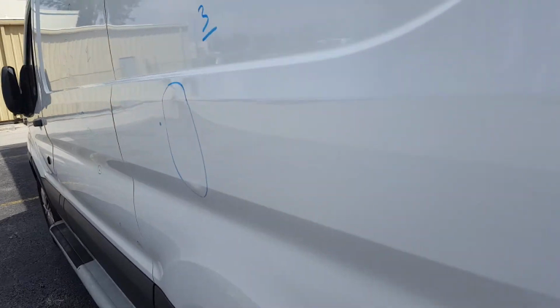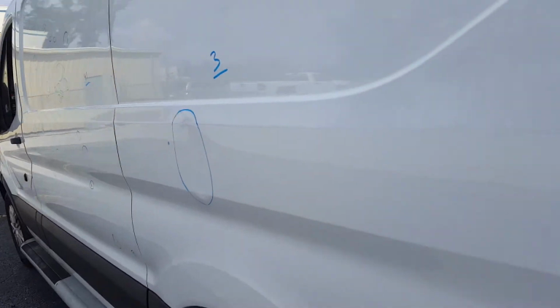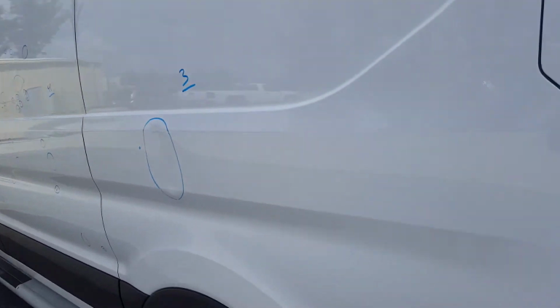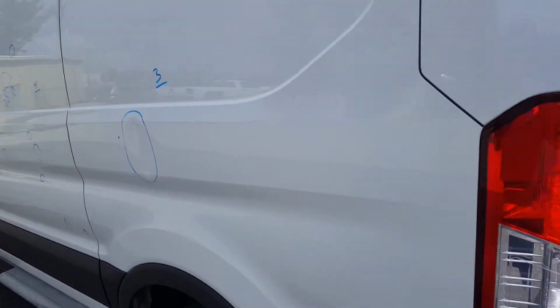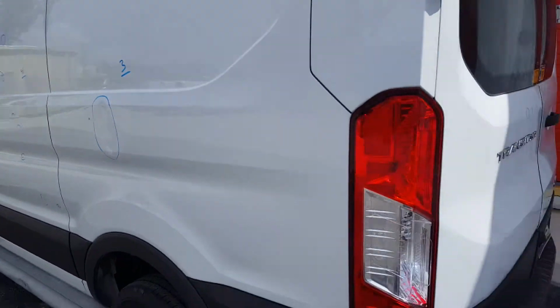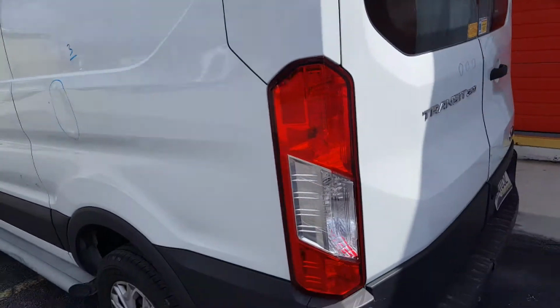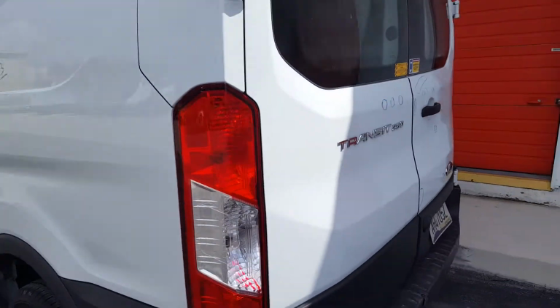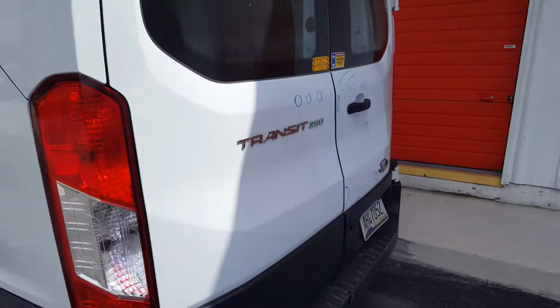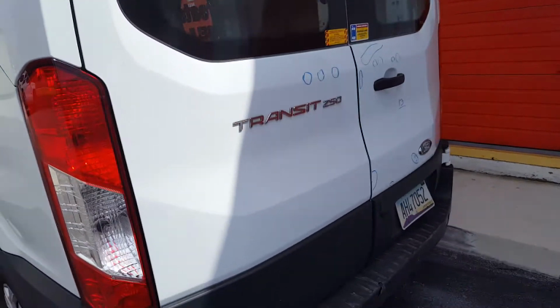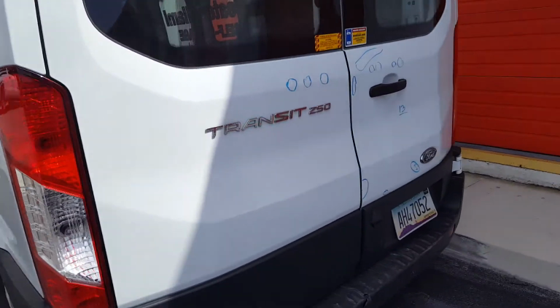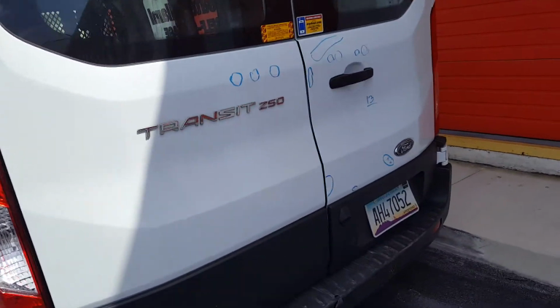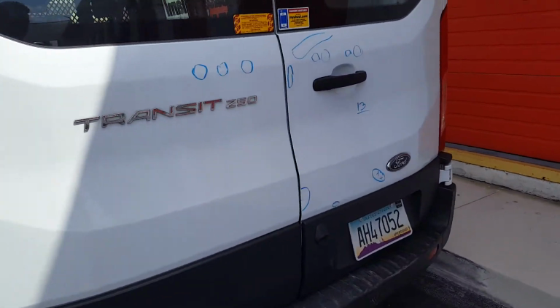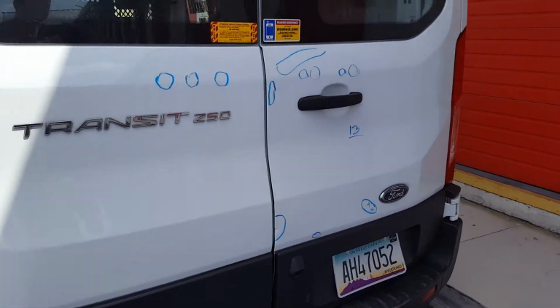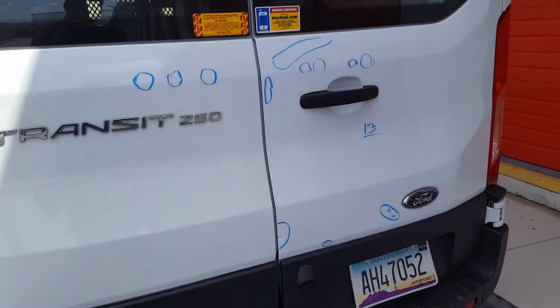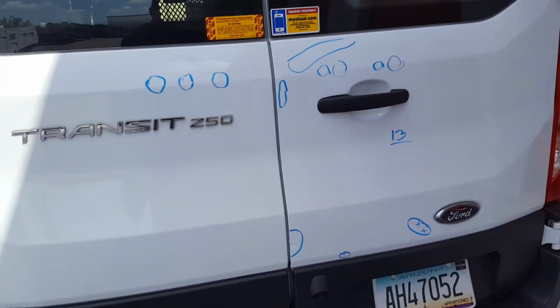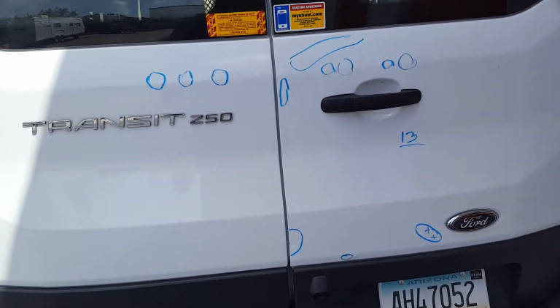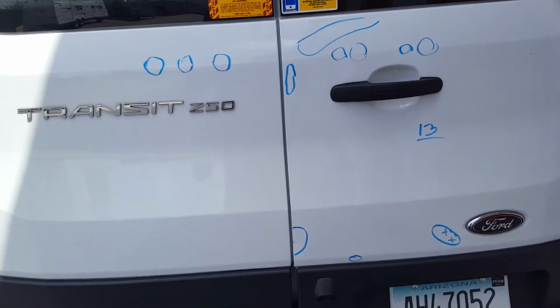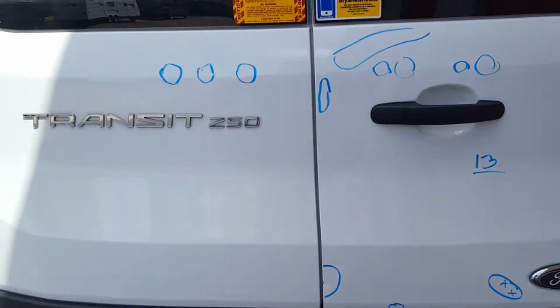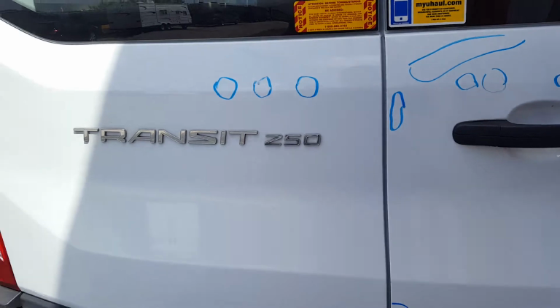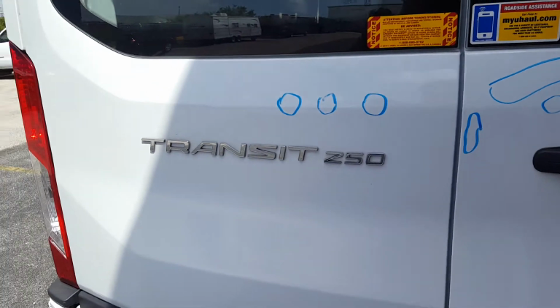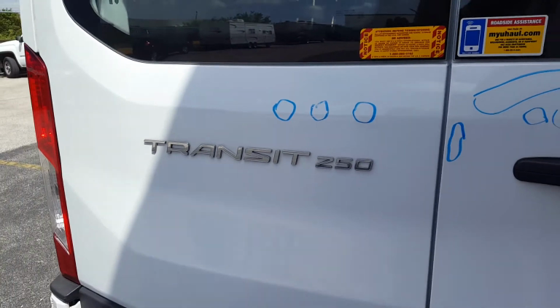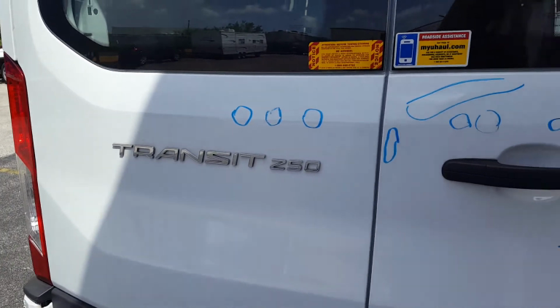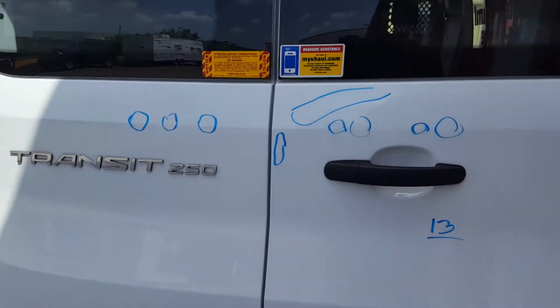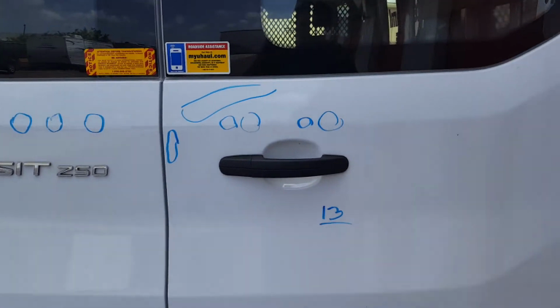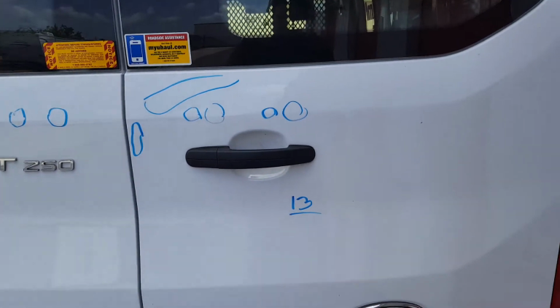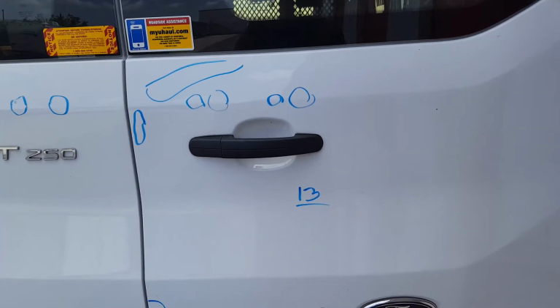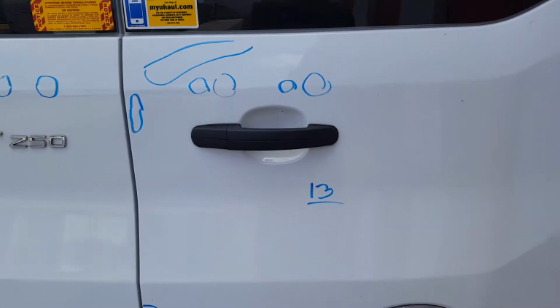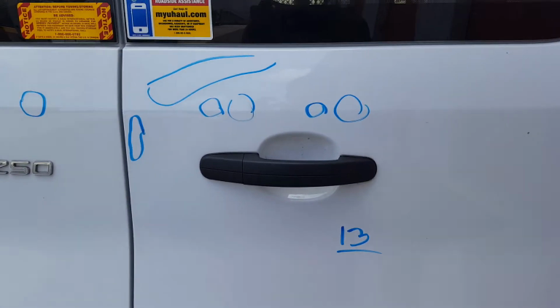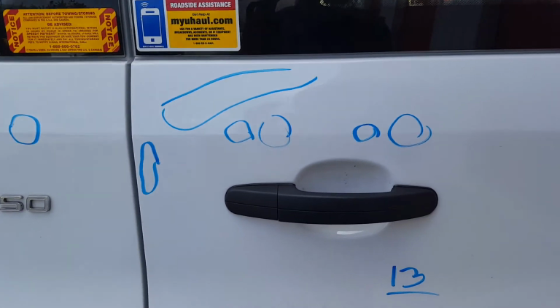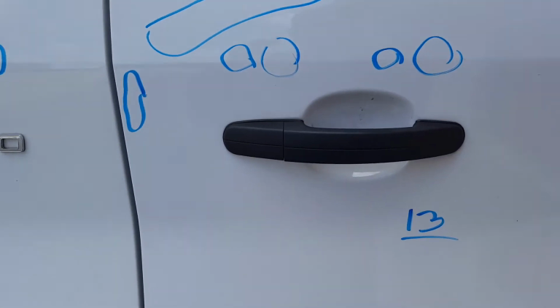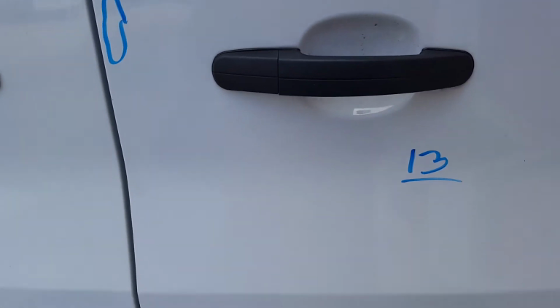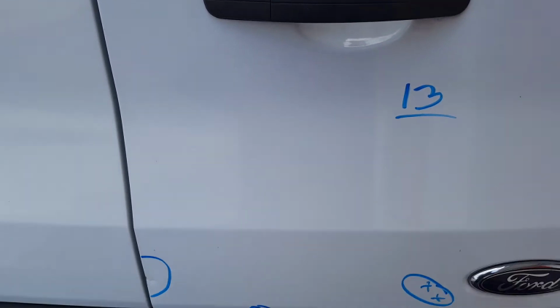As far as the trunk, there's a total of 13 dents — three on the left side and the rest of them on this side.